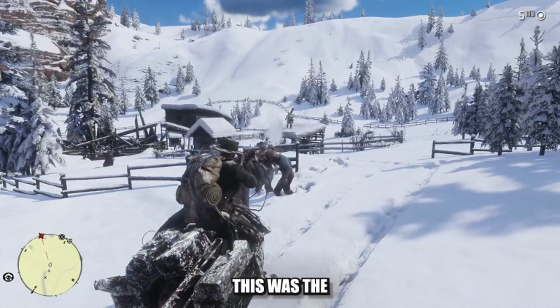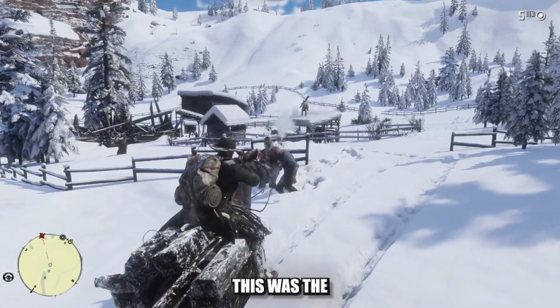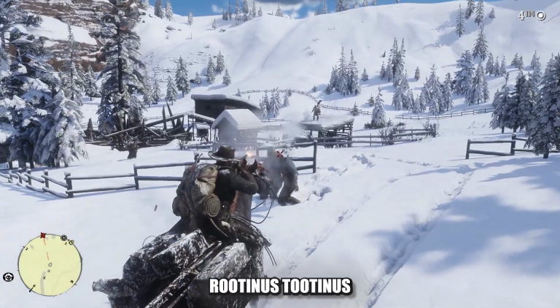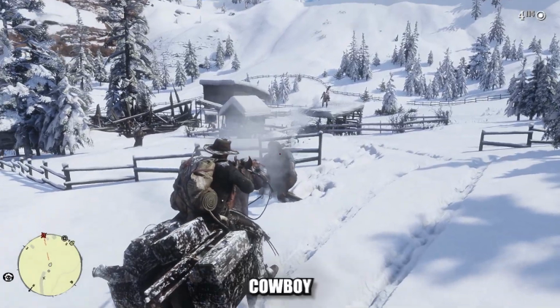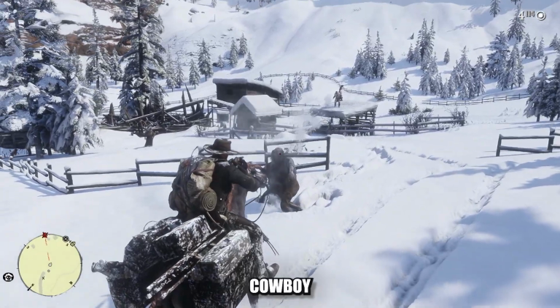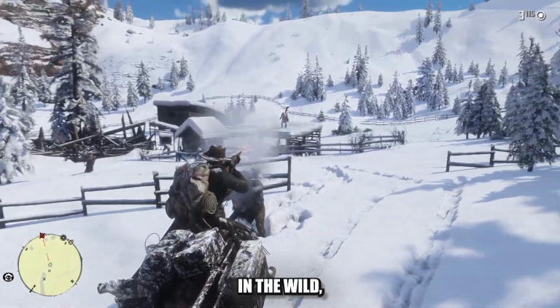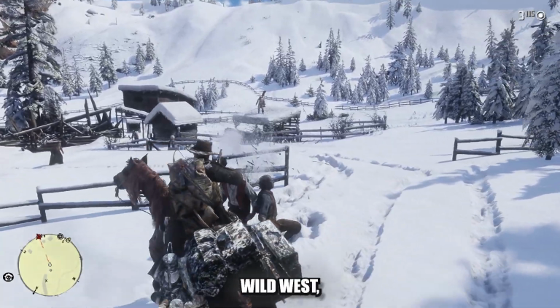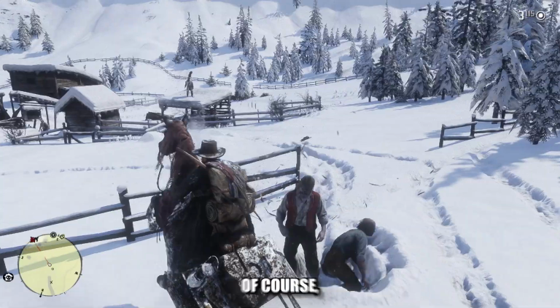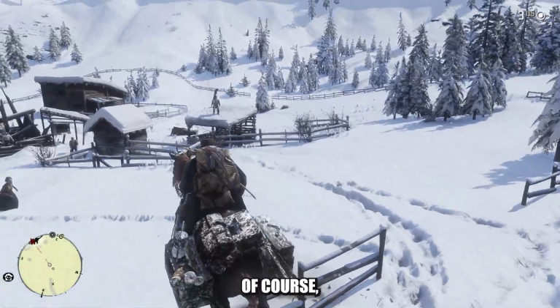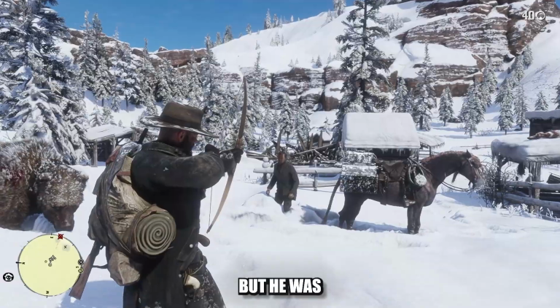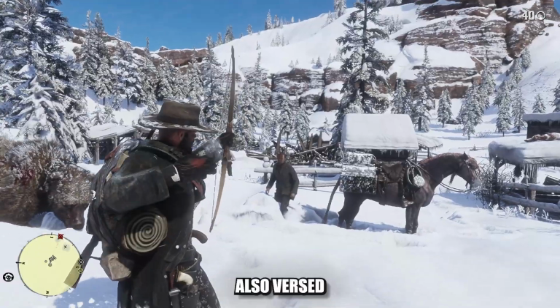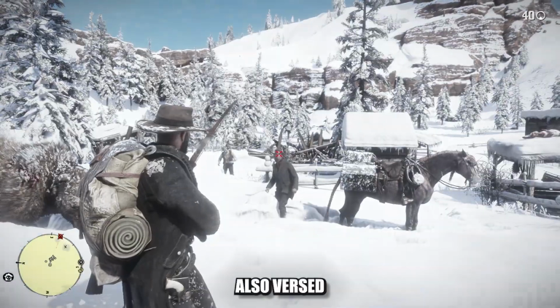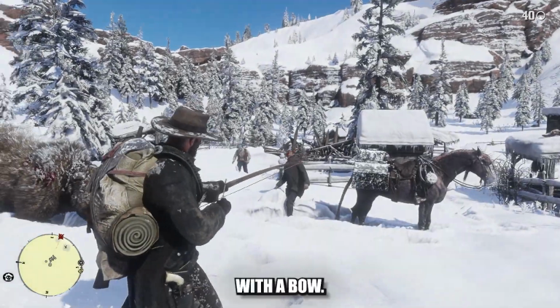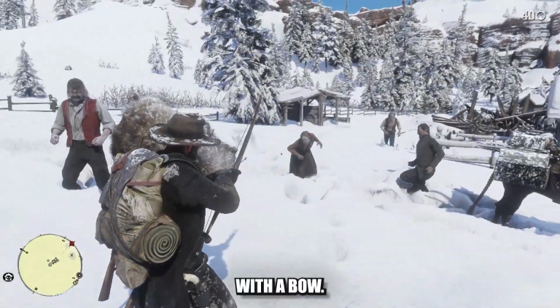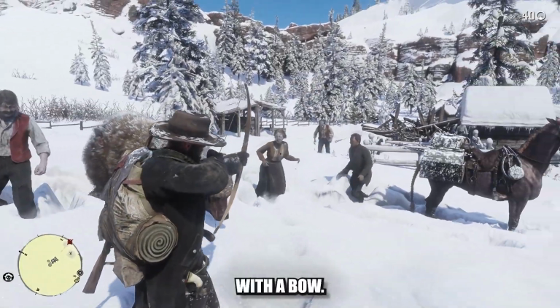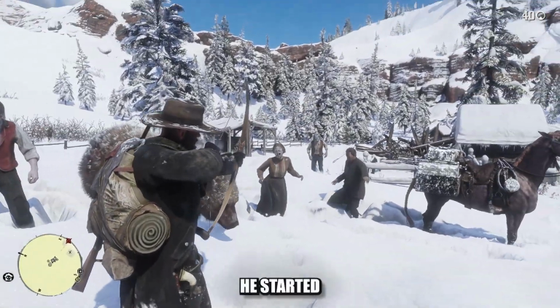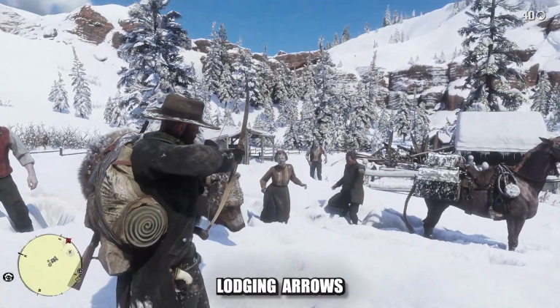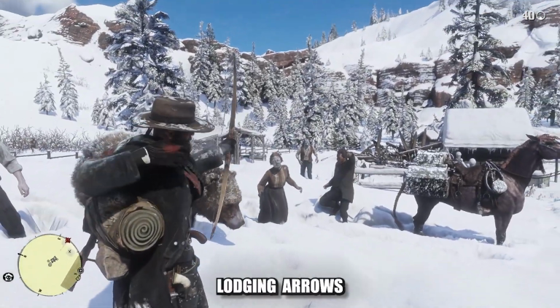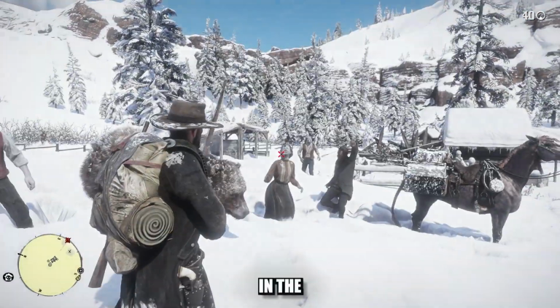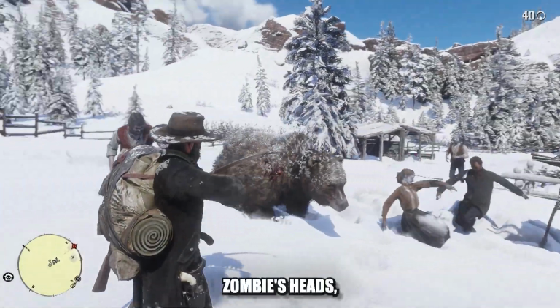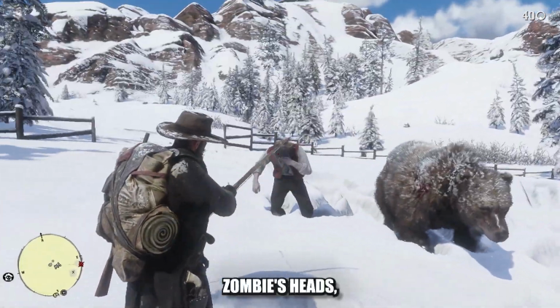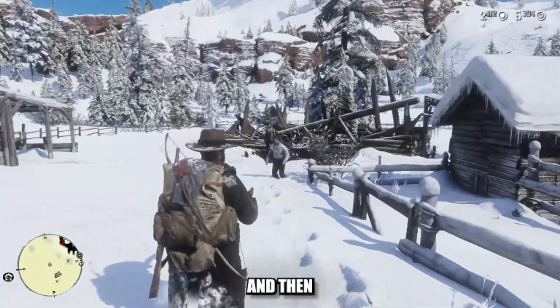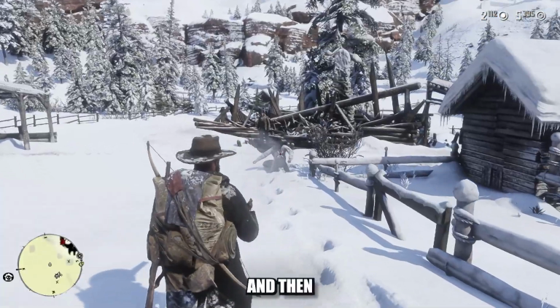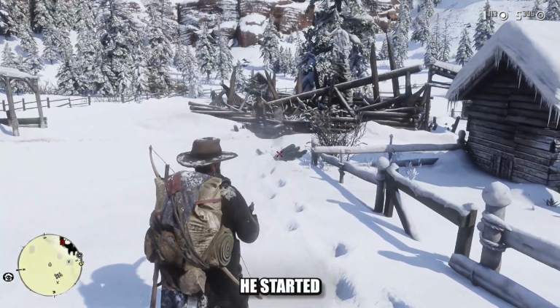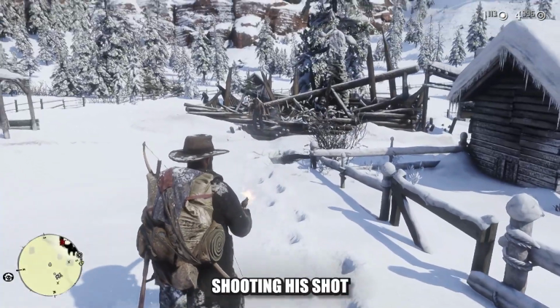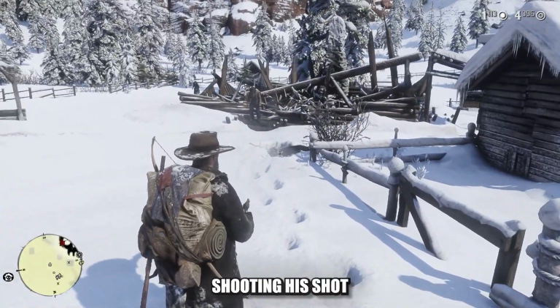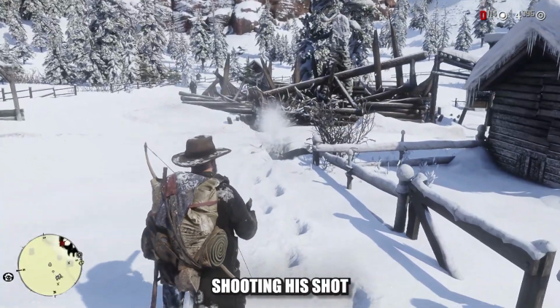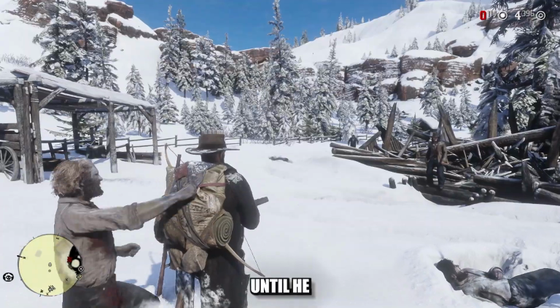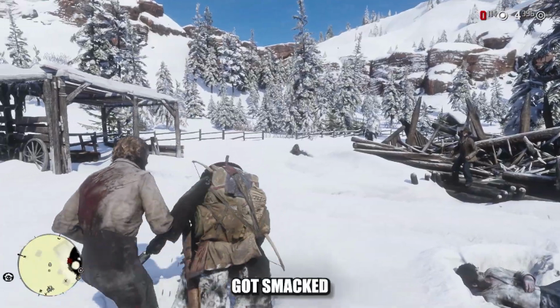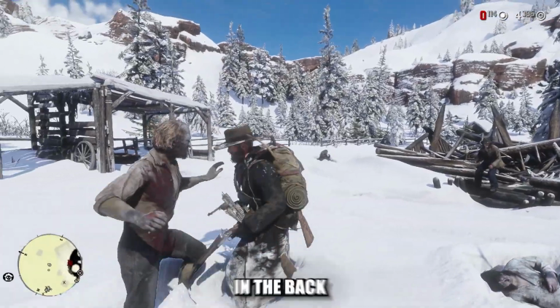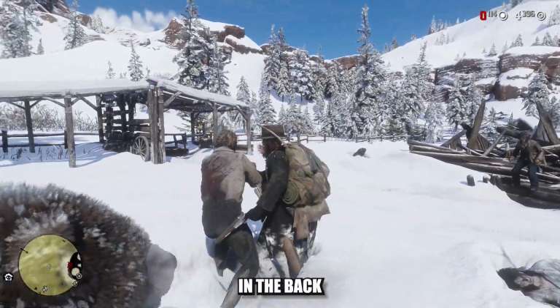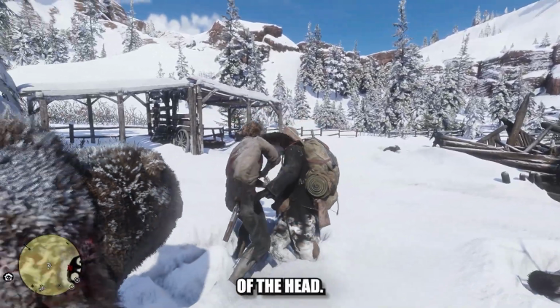This was the rootin'-tootin' cowboy in the wild west, of course, but he was also versed with a bow. He started lodging arrows in these zombies' heads, and then he started shooting his shot, until he got smacked in the back of the head.